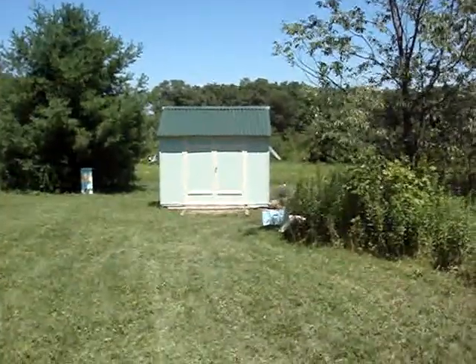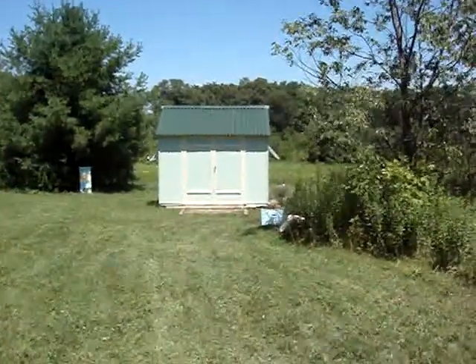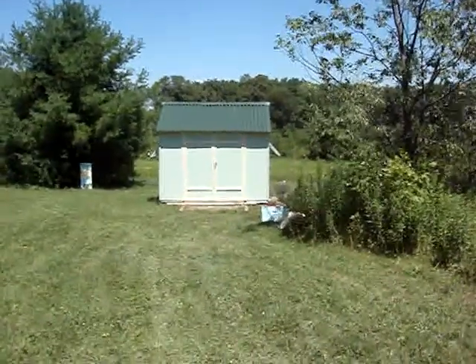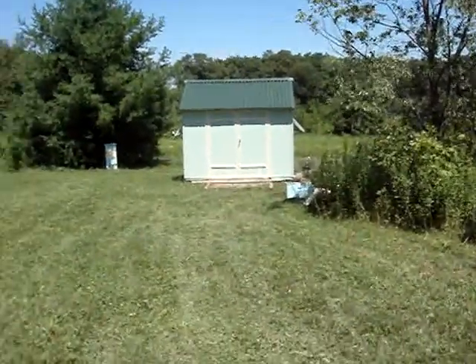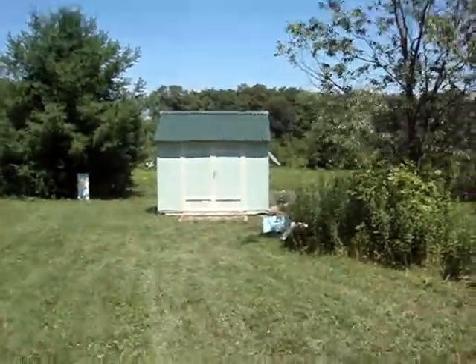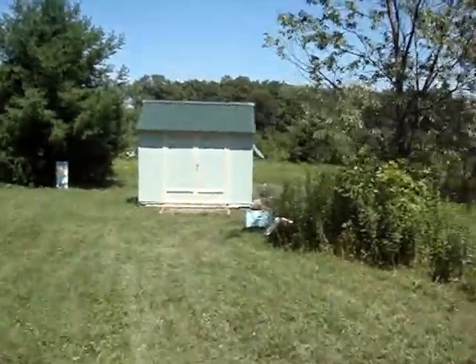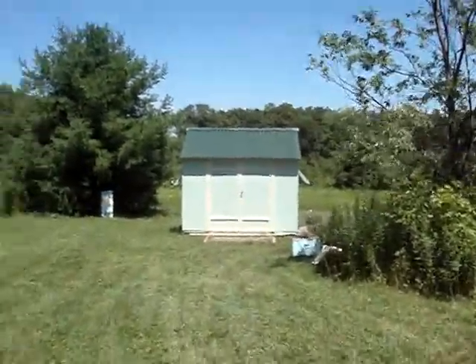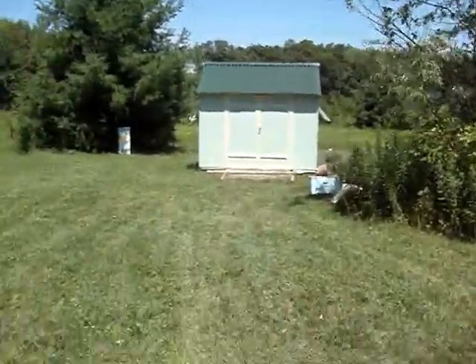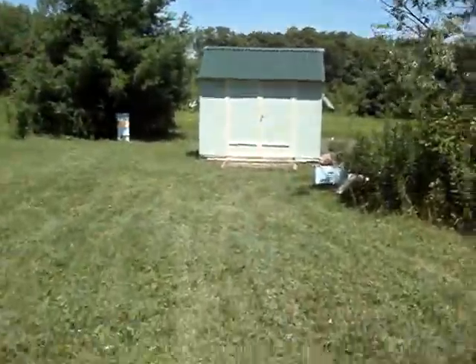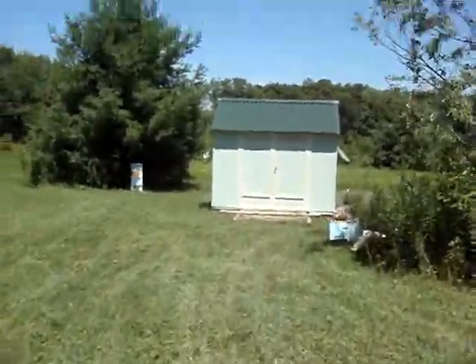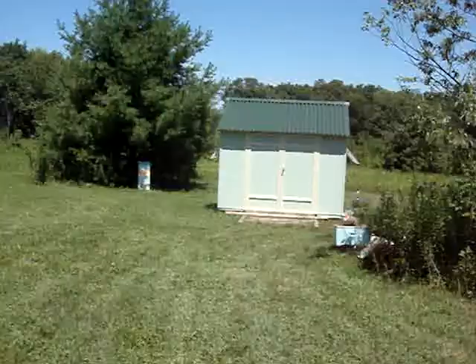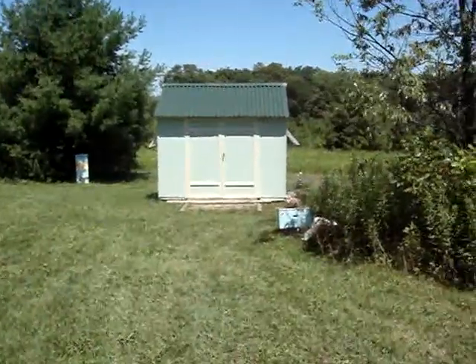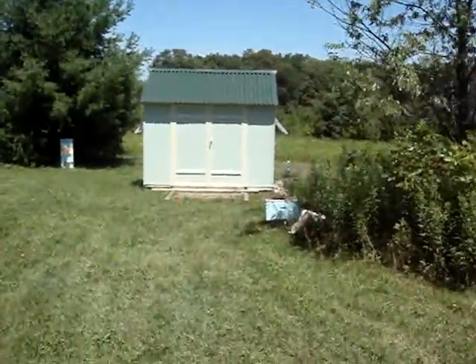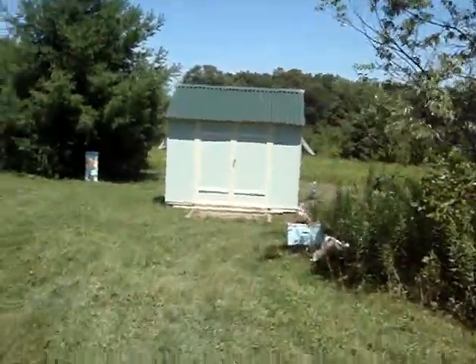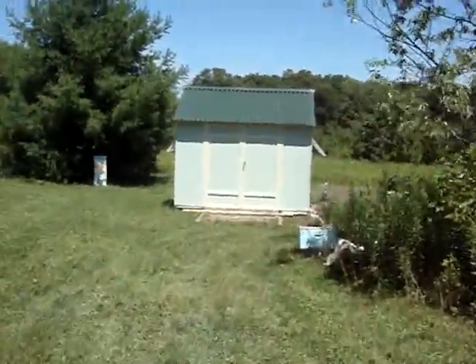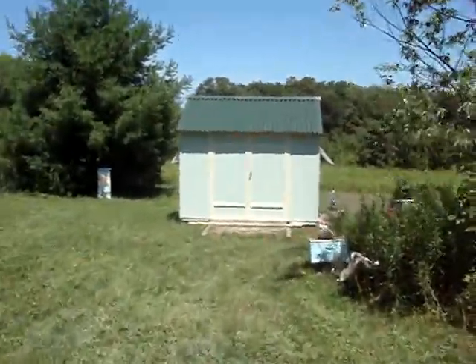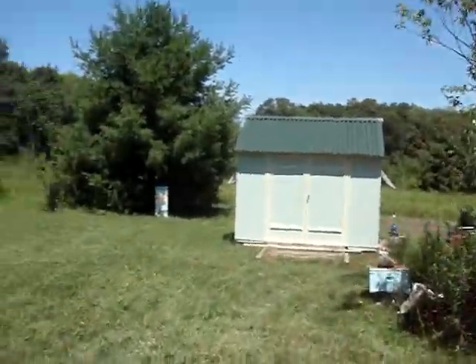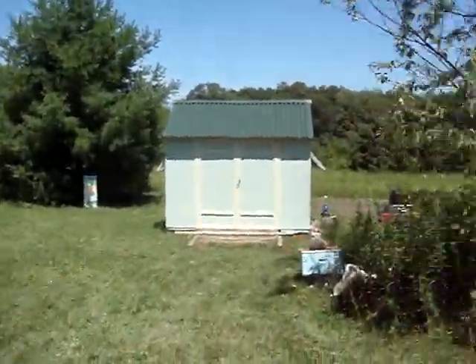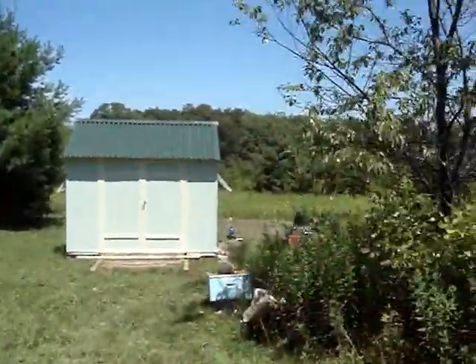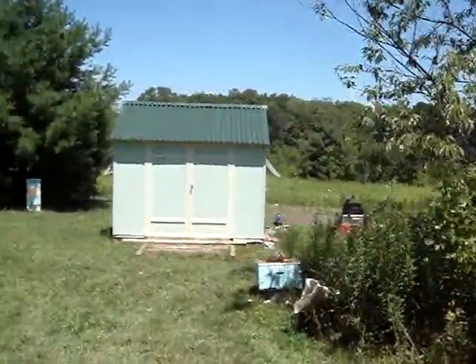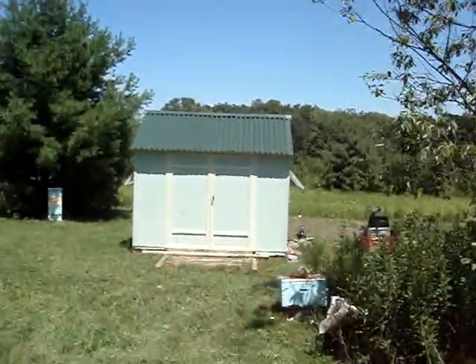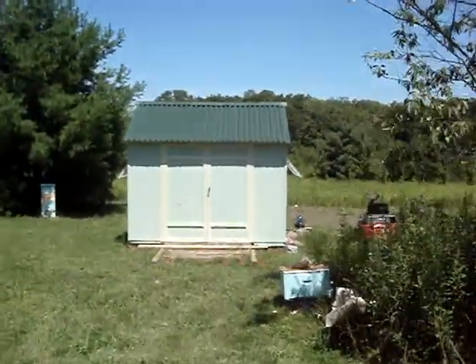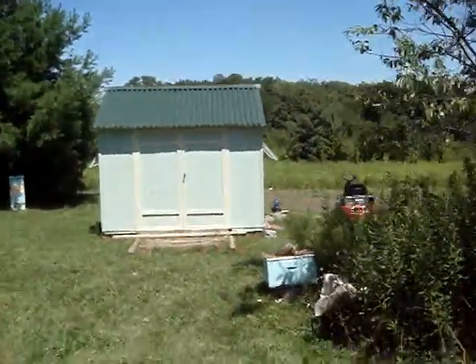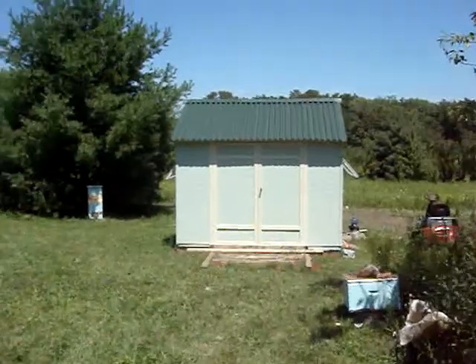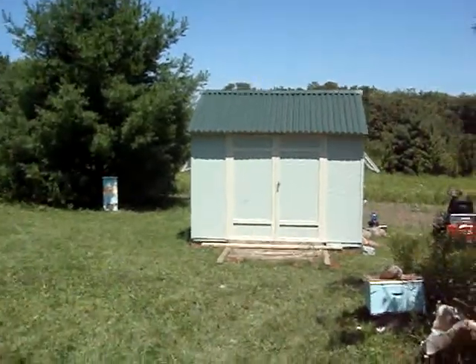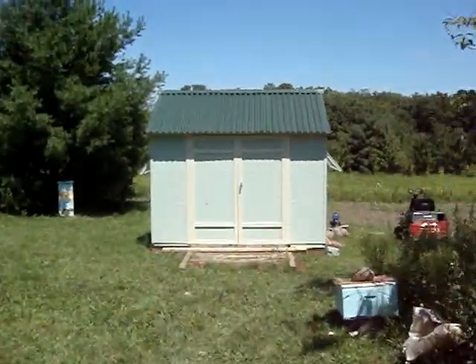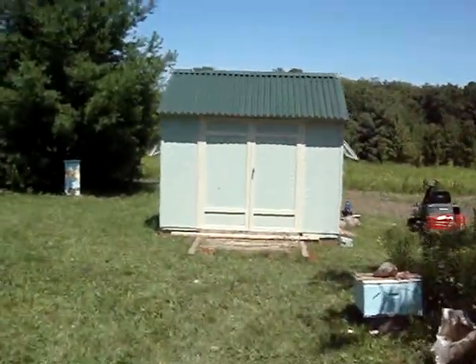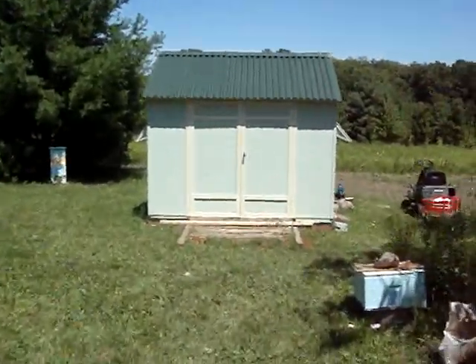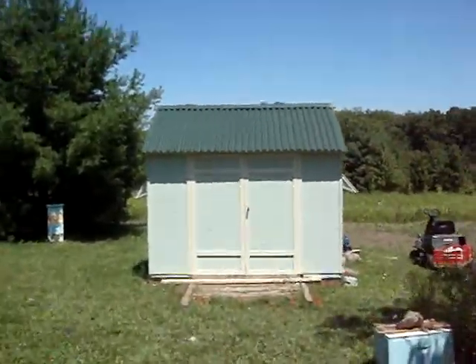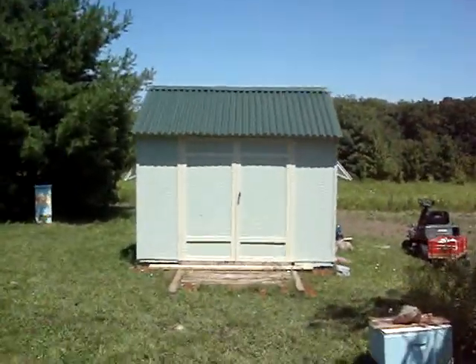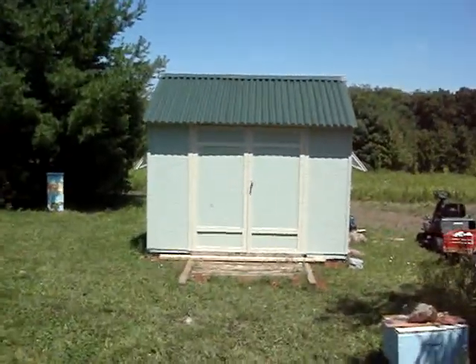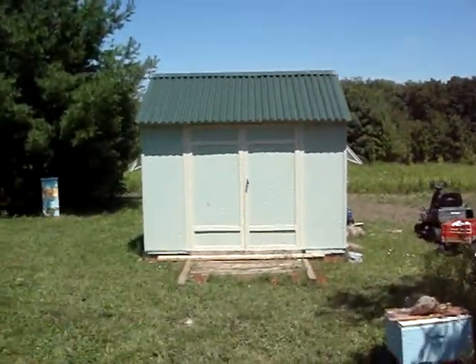Hi. This is my bee shed. I own some land in Wisconsin. I've got a bear problem. So my friend Rob and his wife Colleen, who was also my very best friend, came up and built me a bee shed.